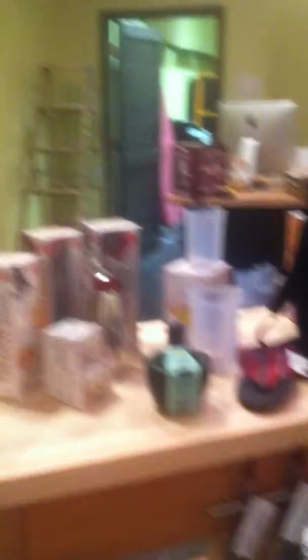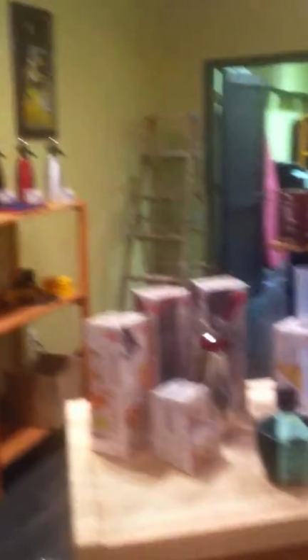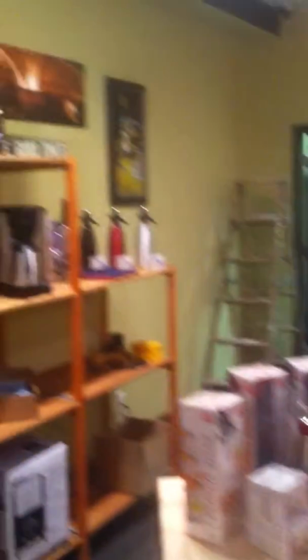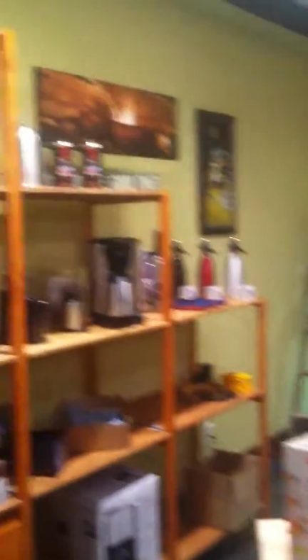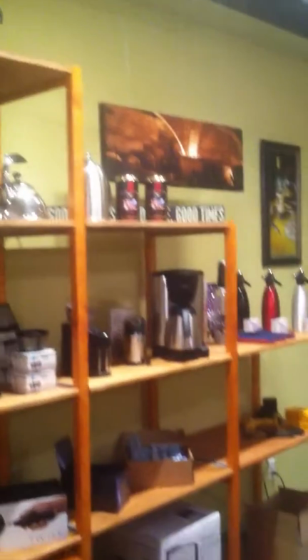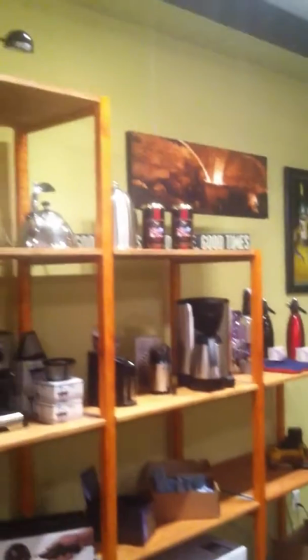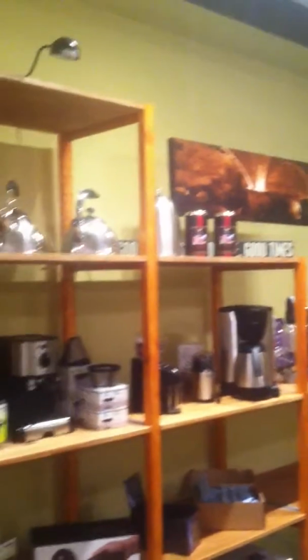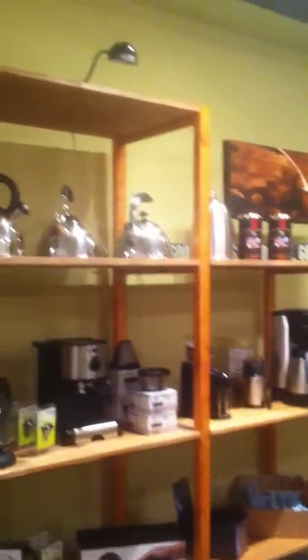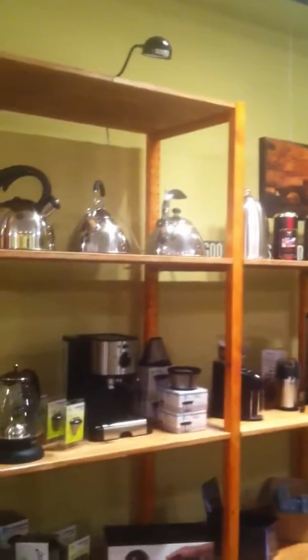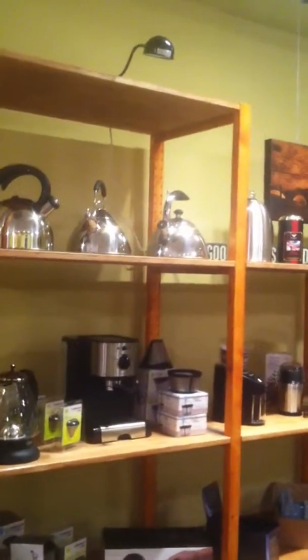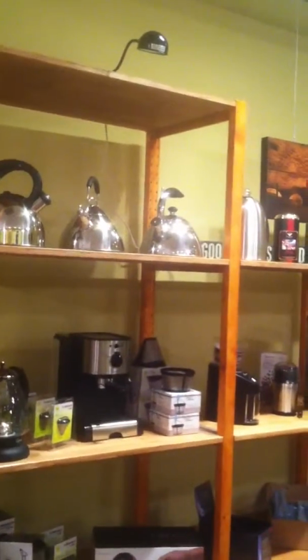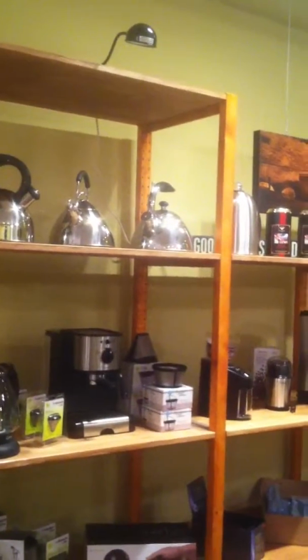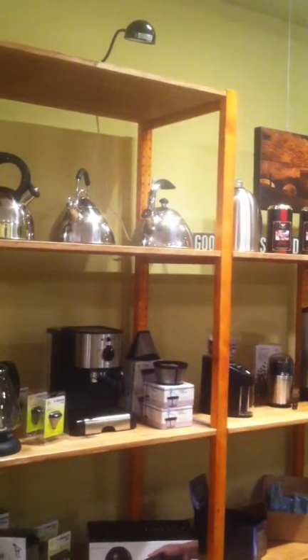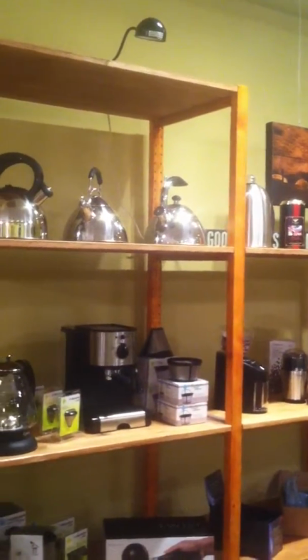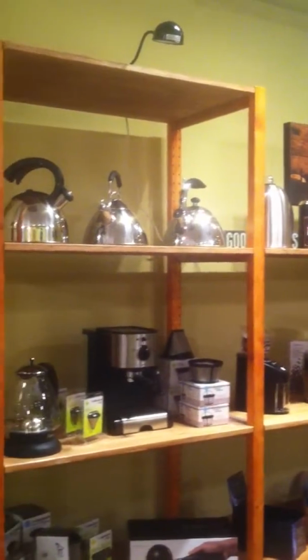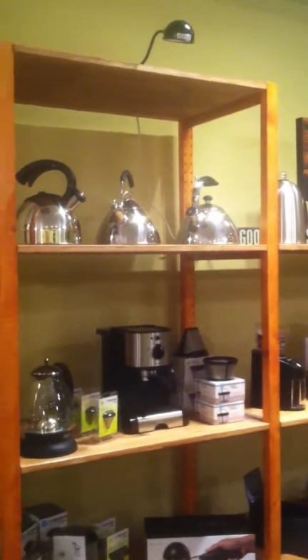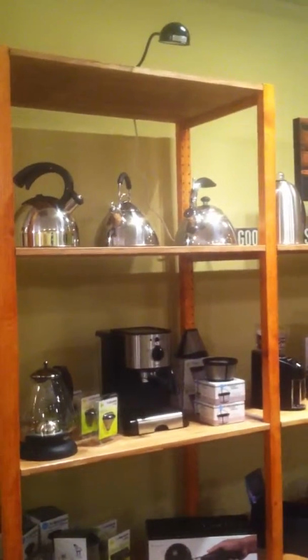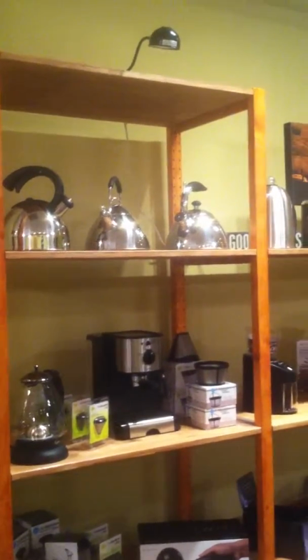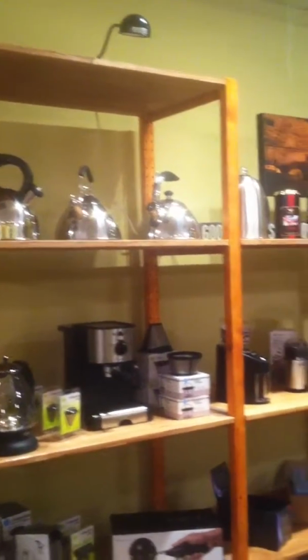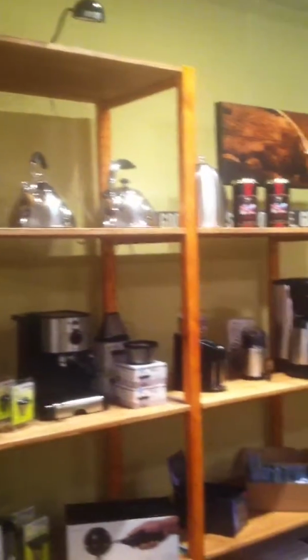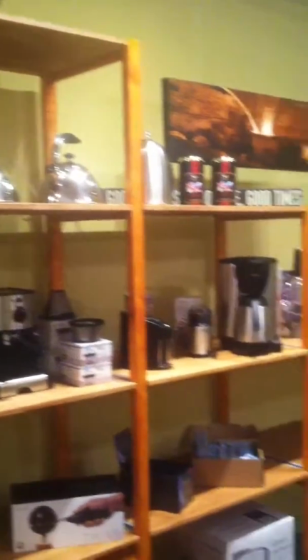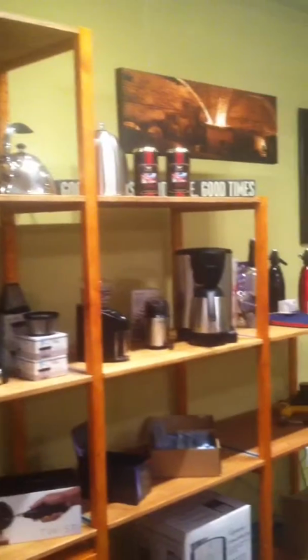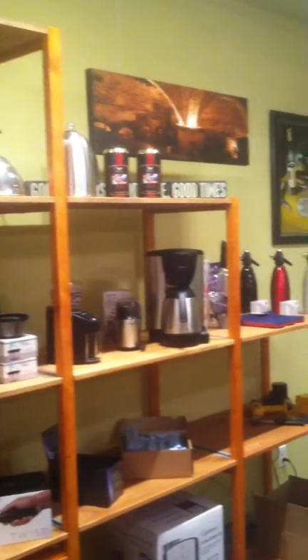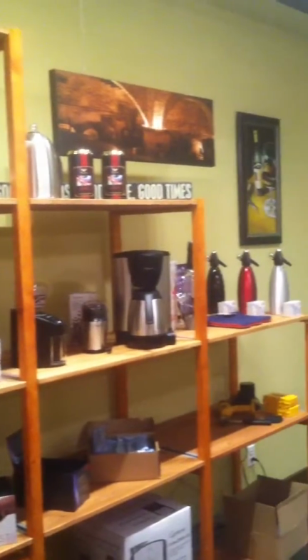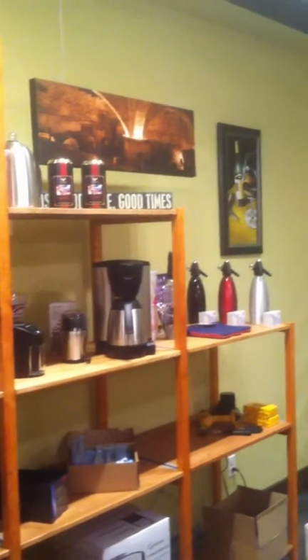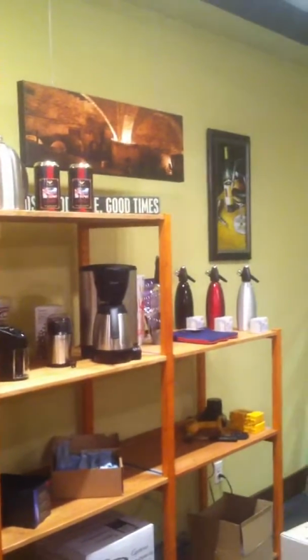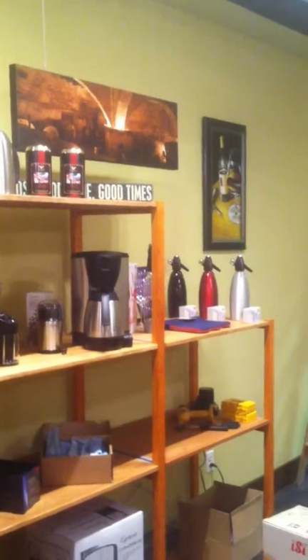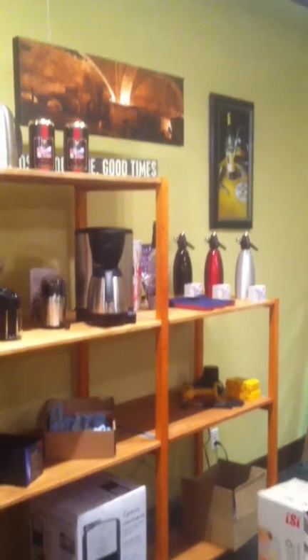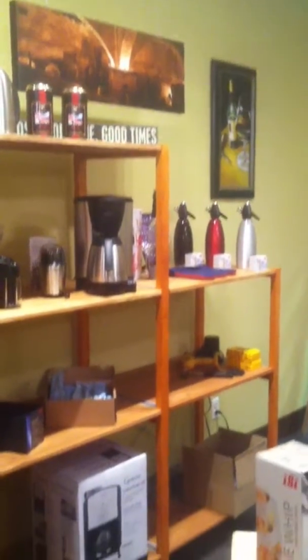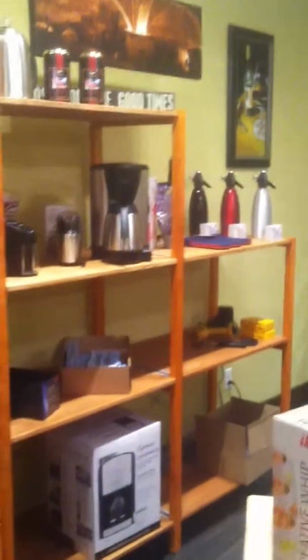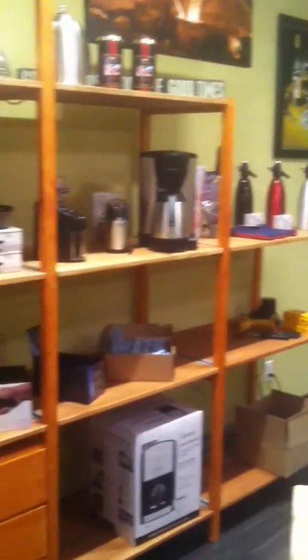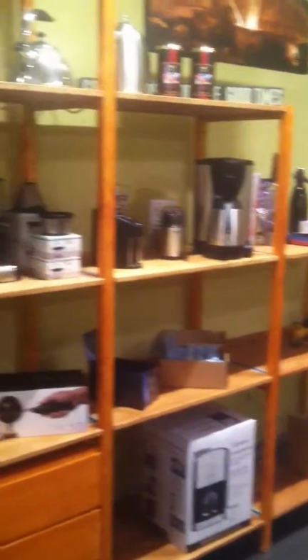And then started merchandising the coffee, tea, and drink area. It's coming along, a little bit here, a little bit there. So far, so good.